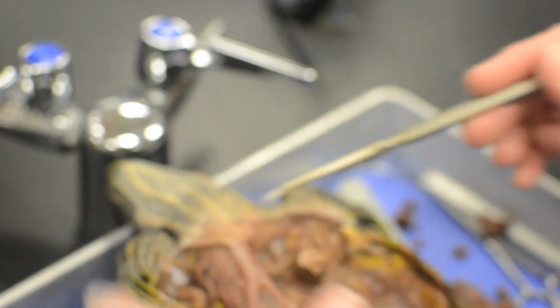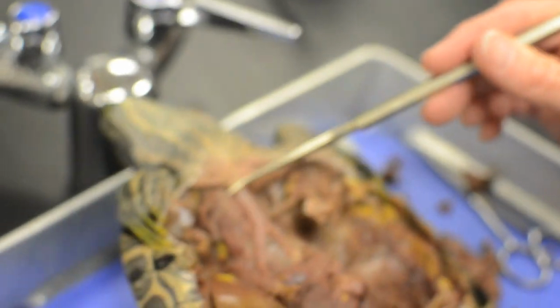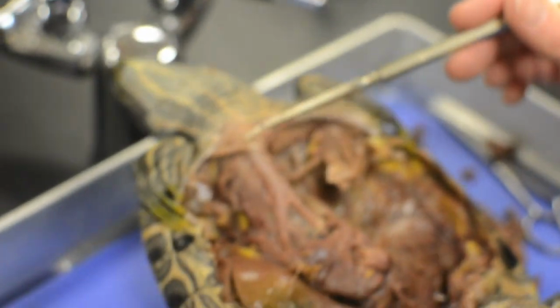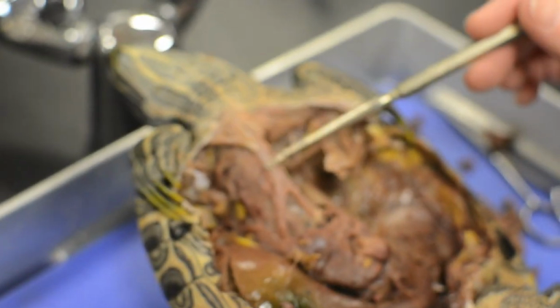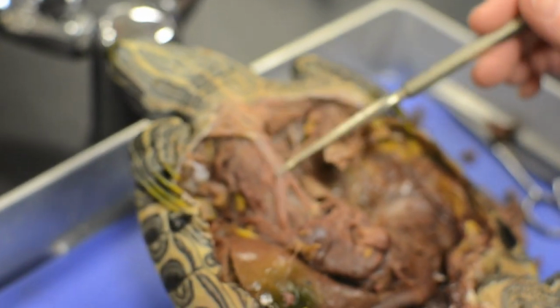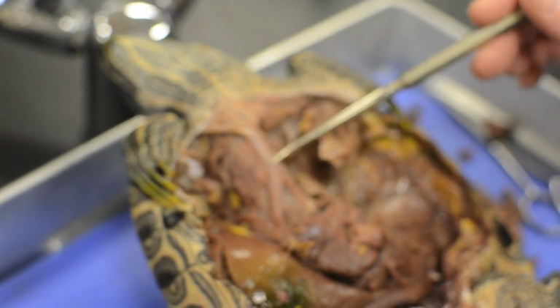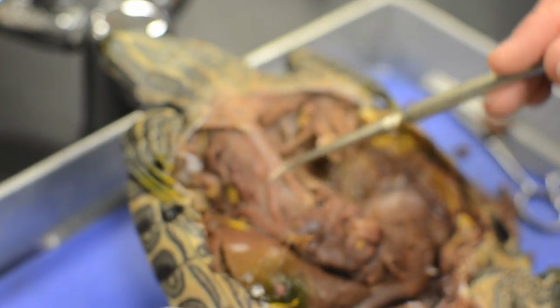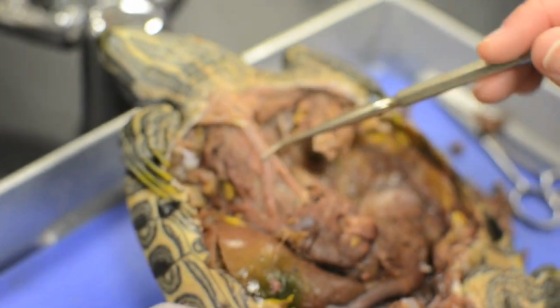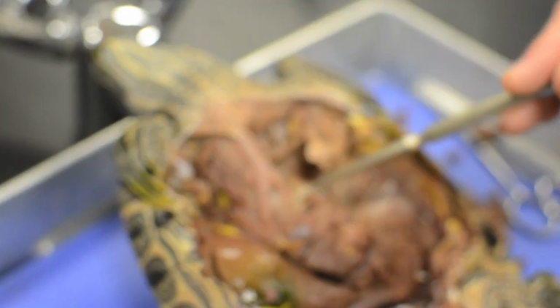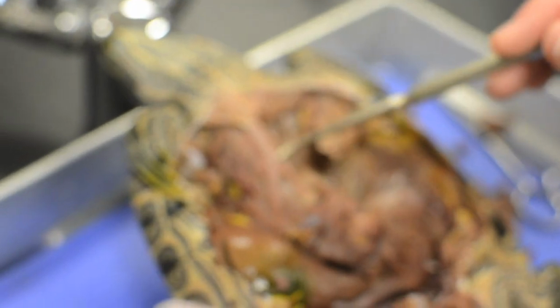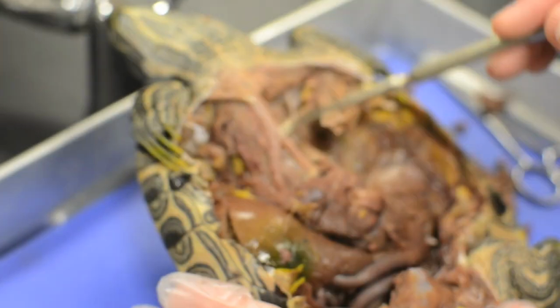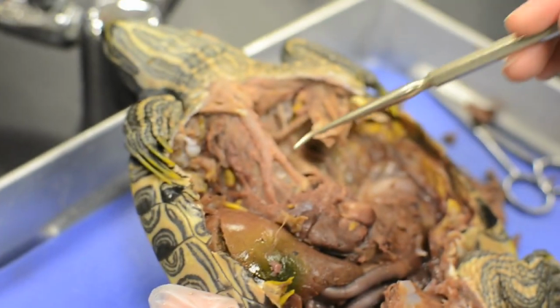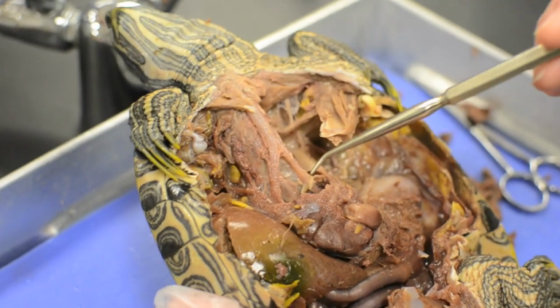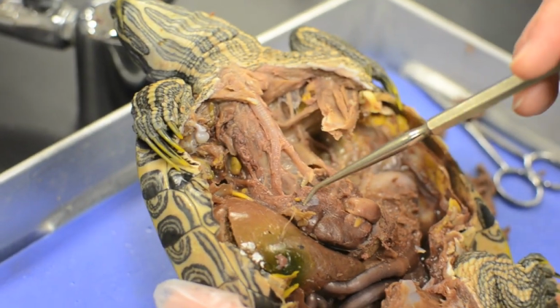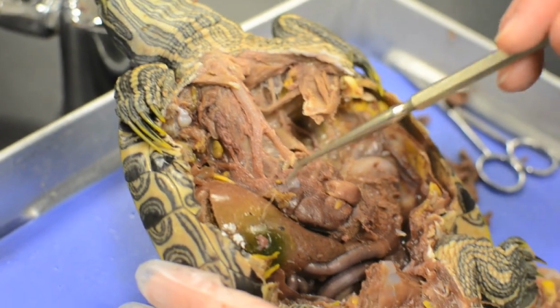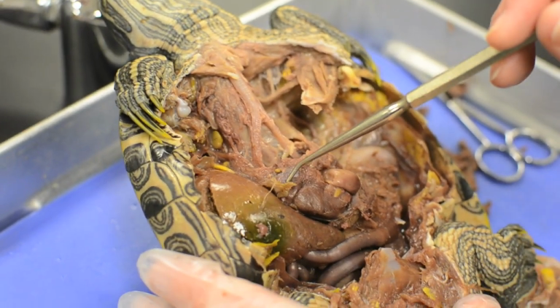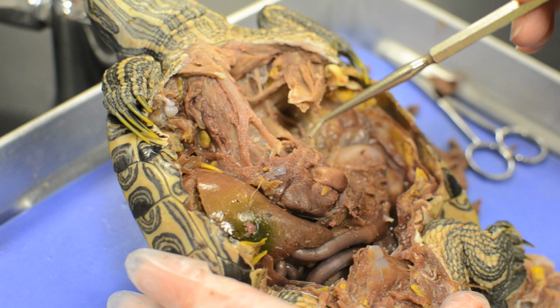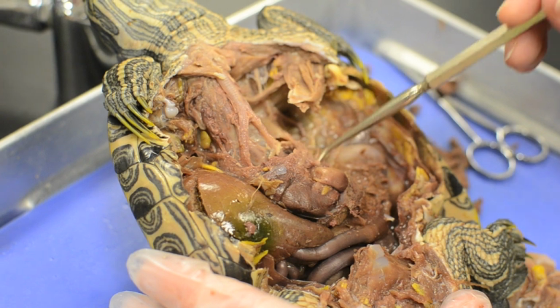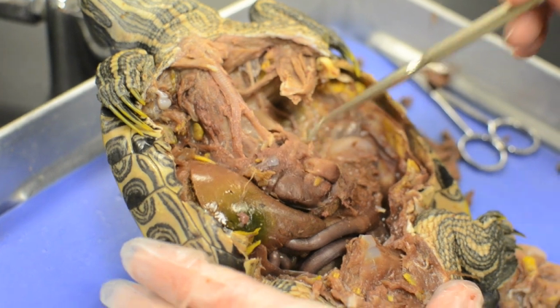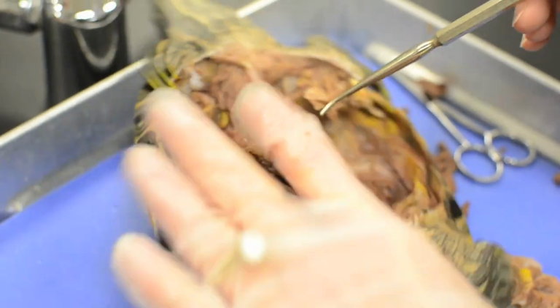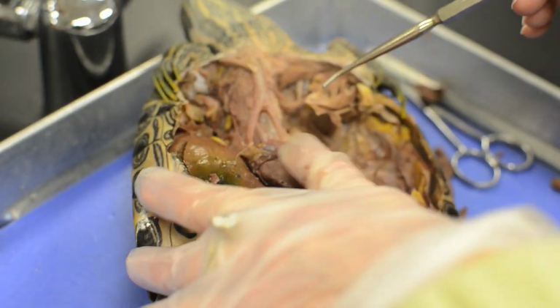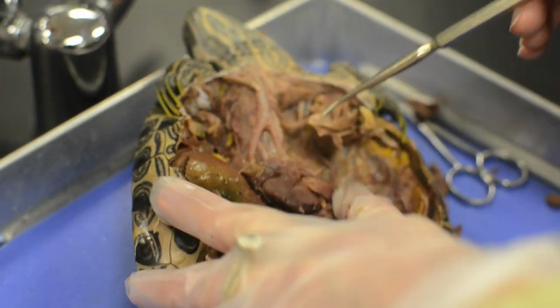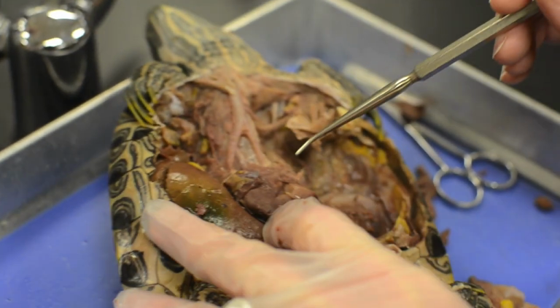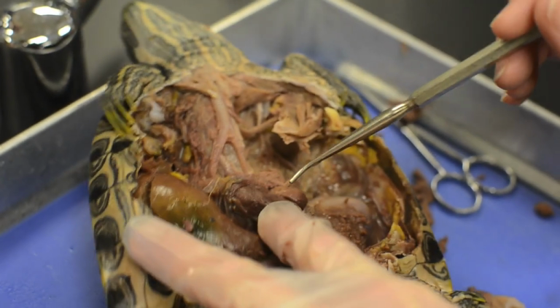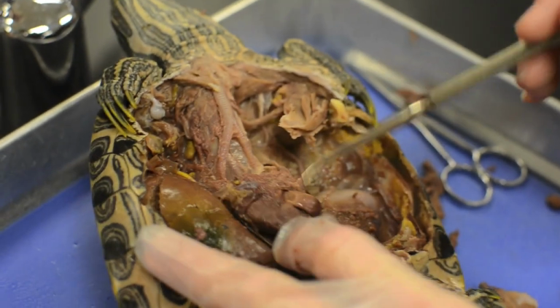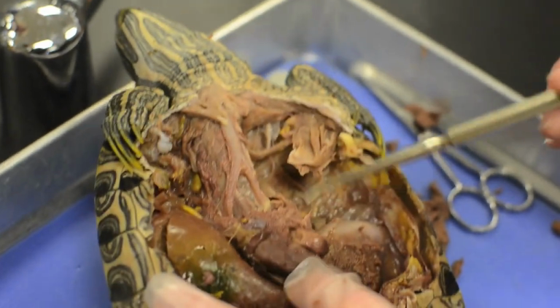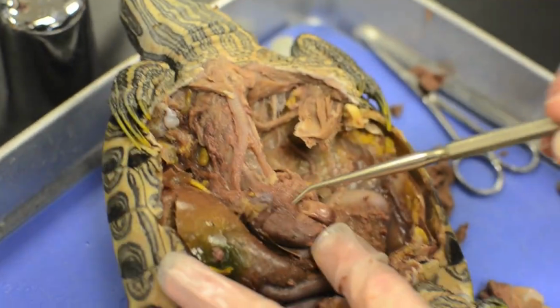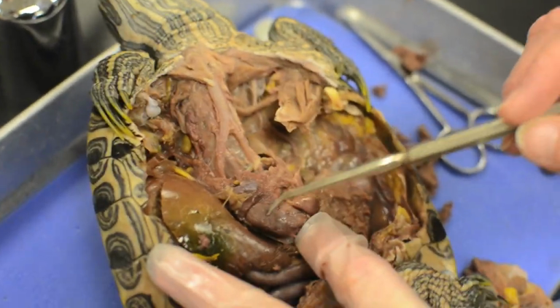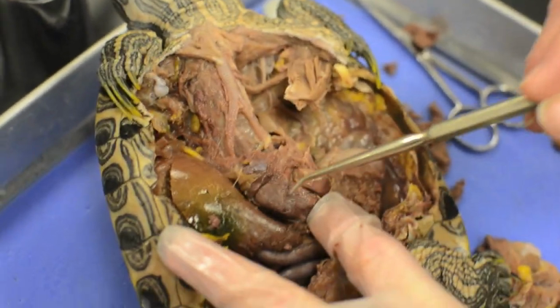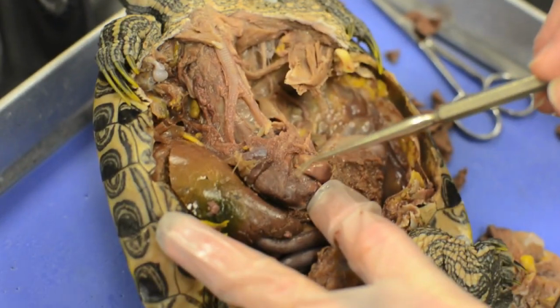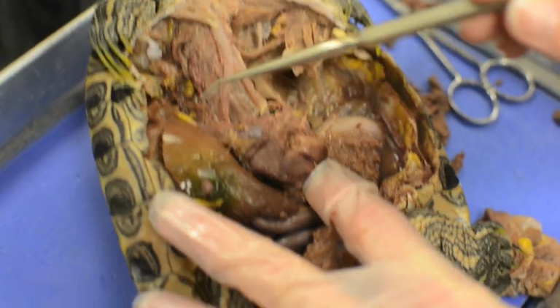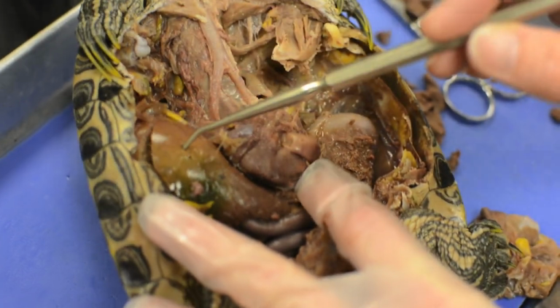Here you have the trachea and the two bronchi. Here's the right atrium, left atrium, and ventricle.